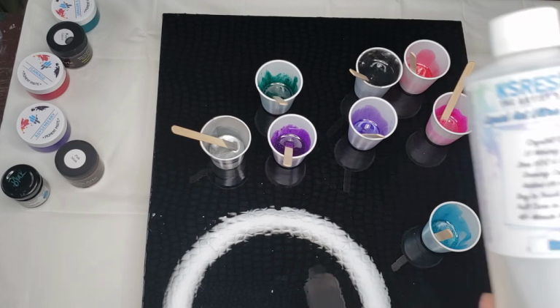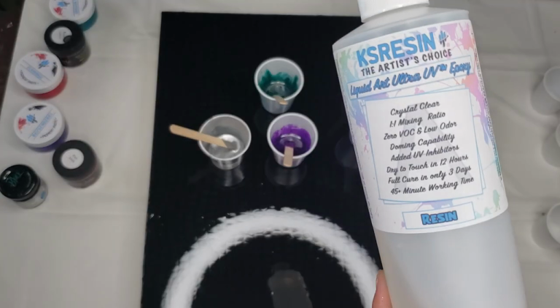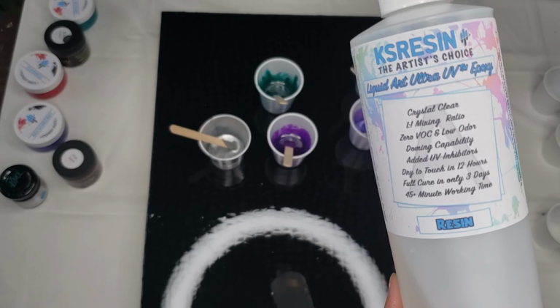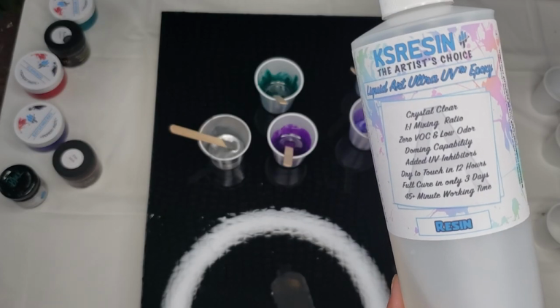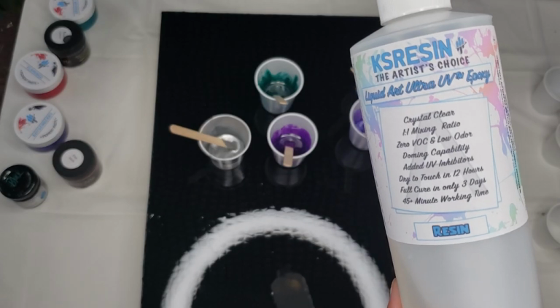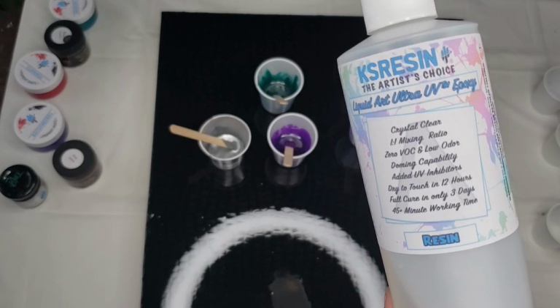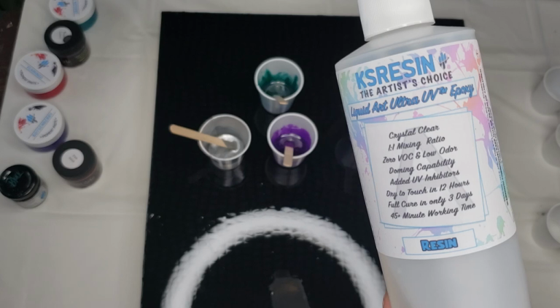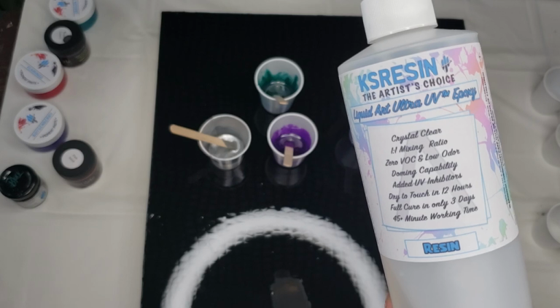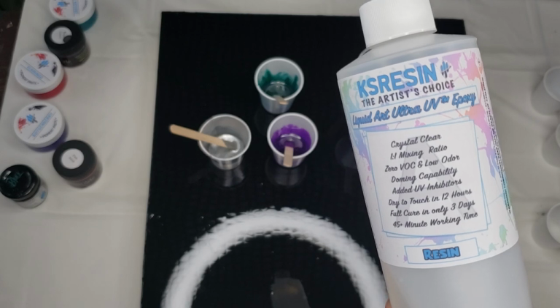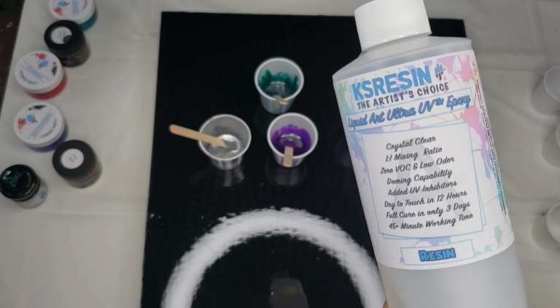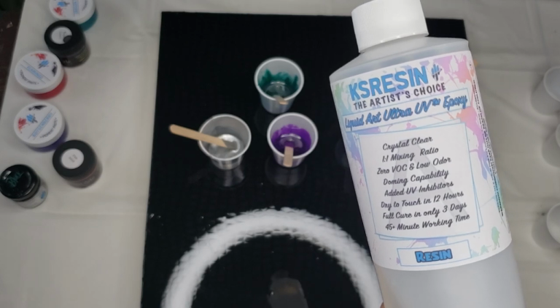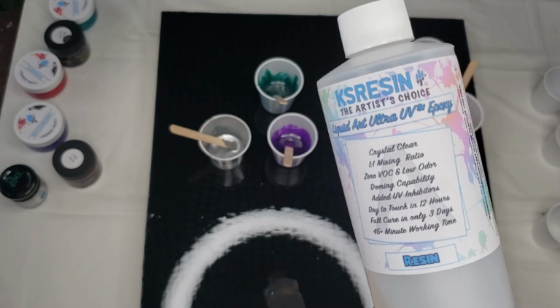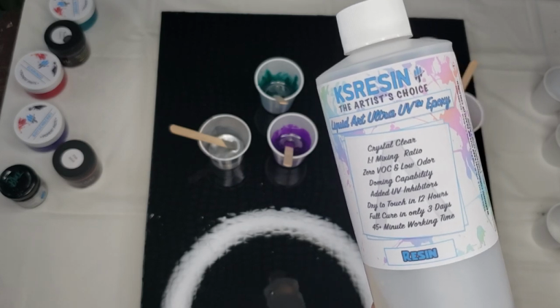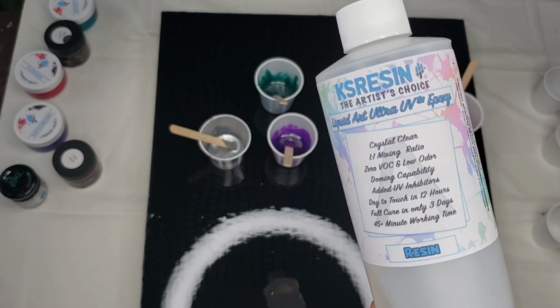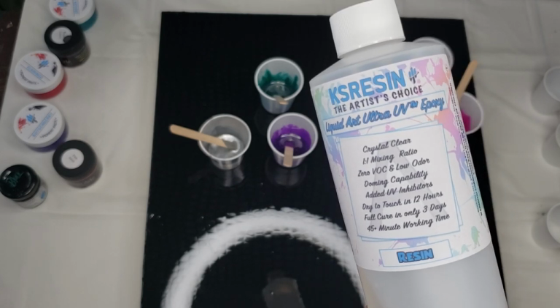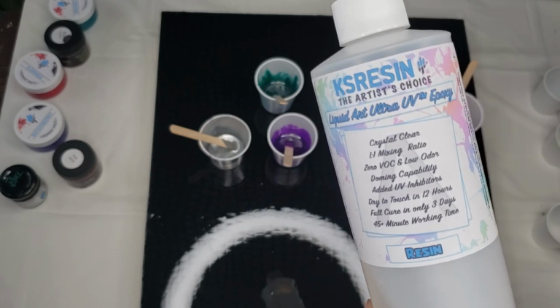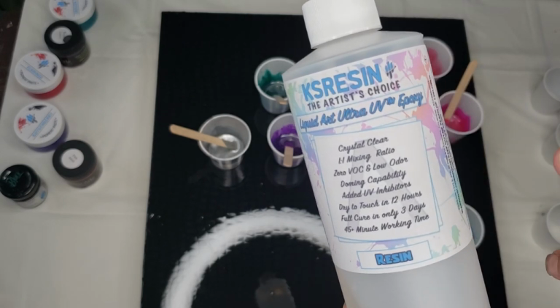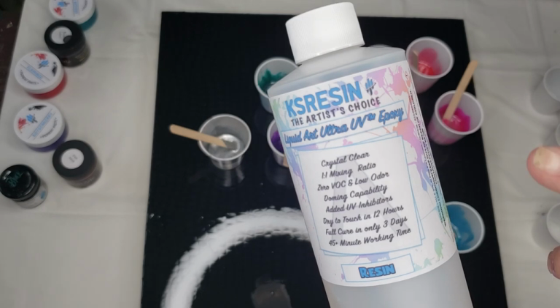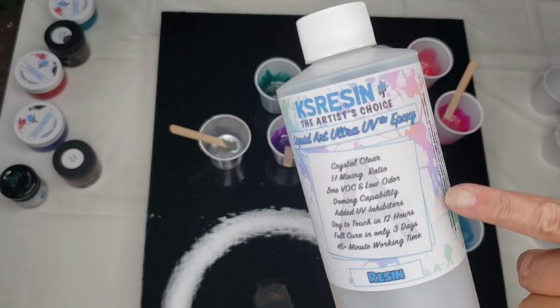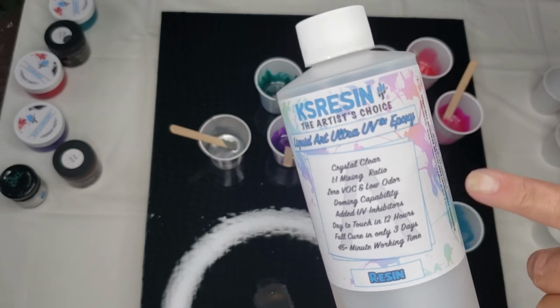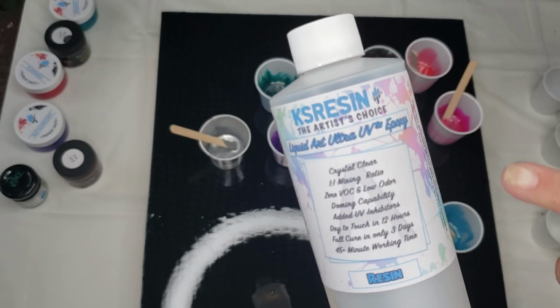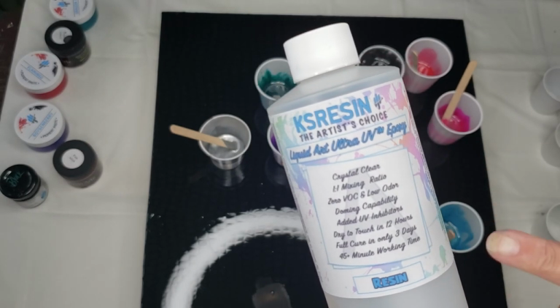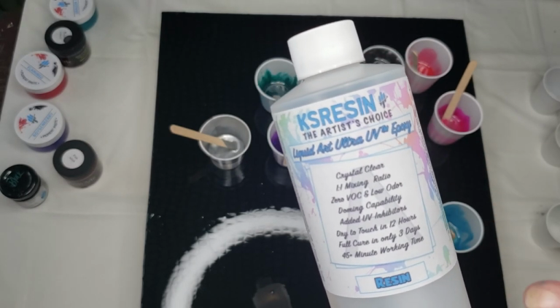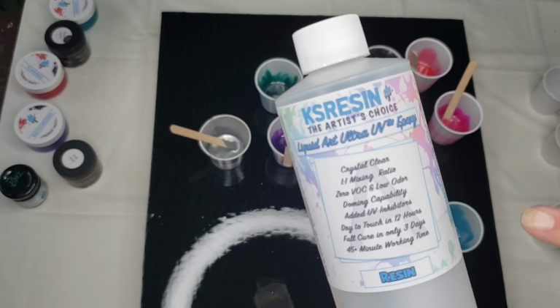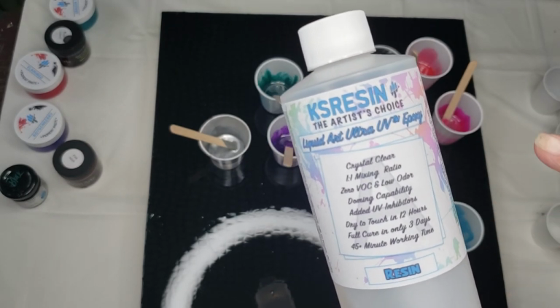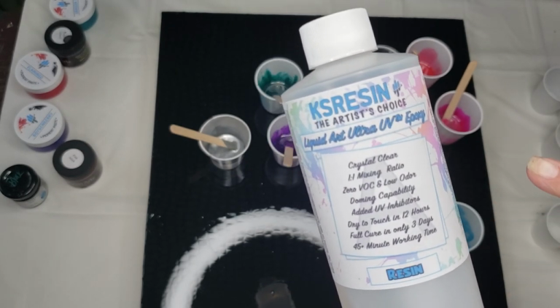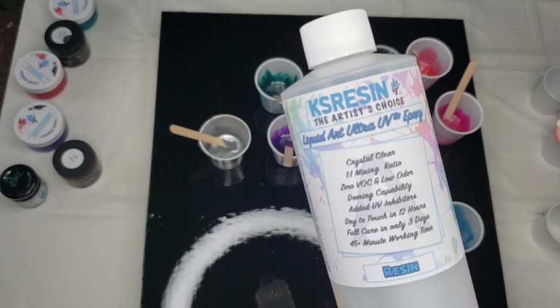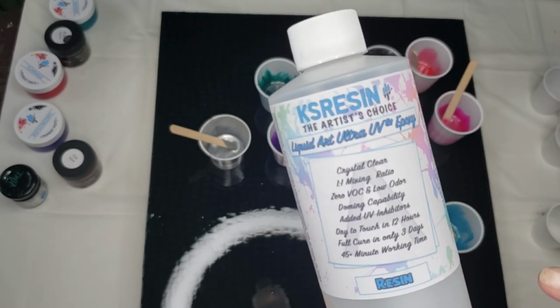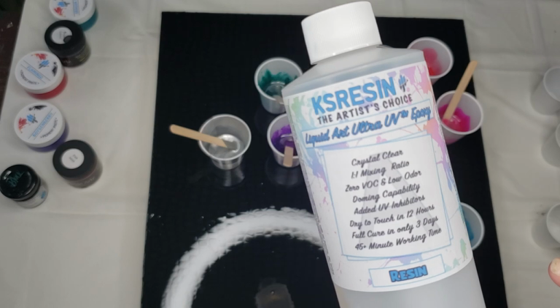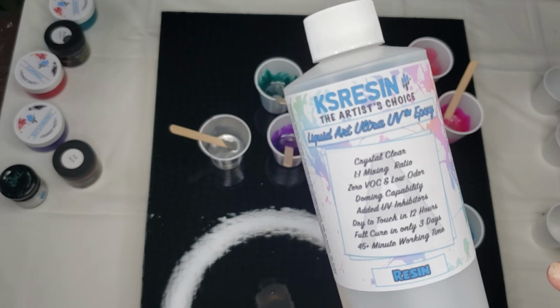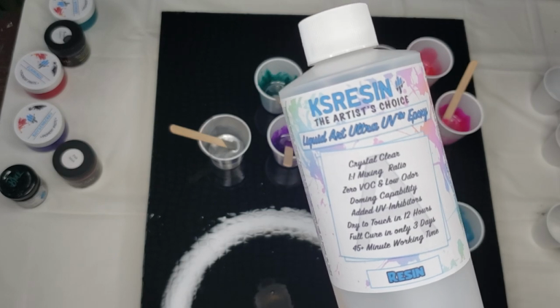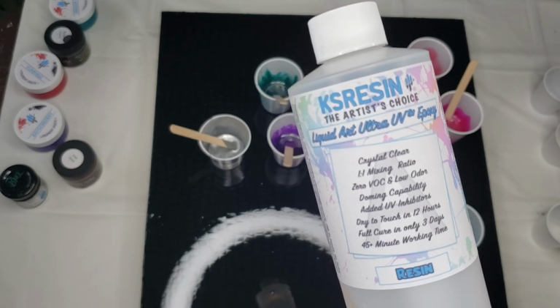It's free shipping — they only deliver in the U.S. They do not deliver out of the country. And as I said, this is the Ultra UV. You can get the regular Liquid Art Epoxy for $70 a gallon, so check them out.